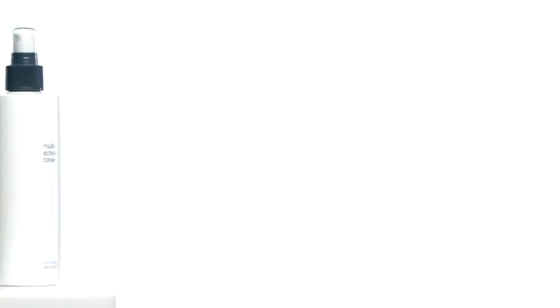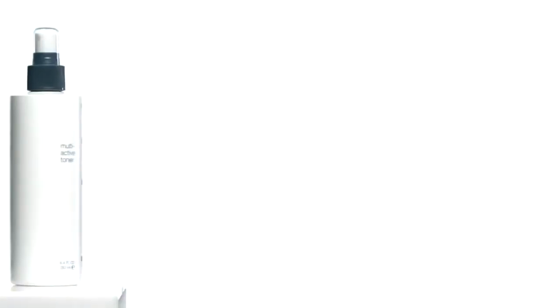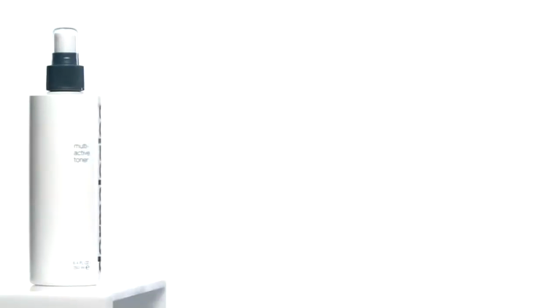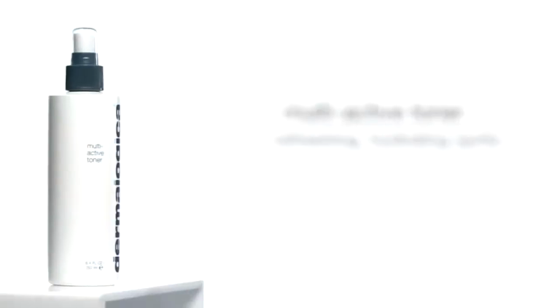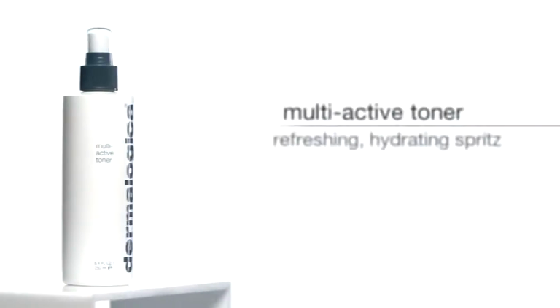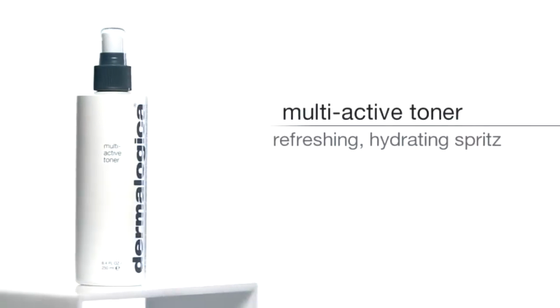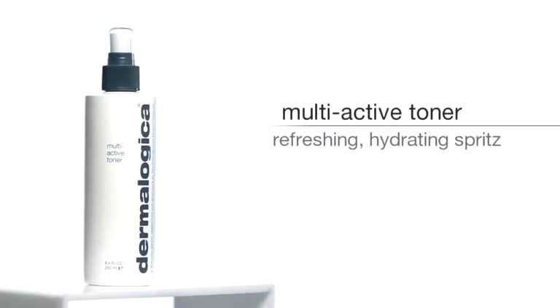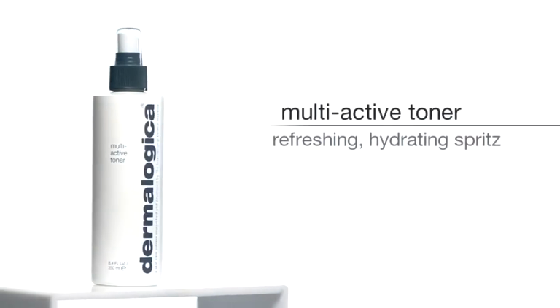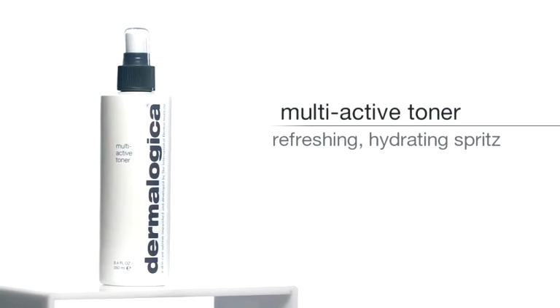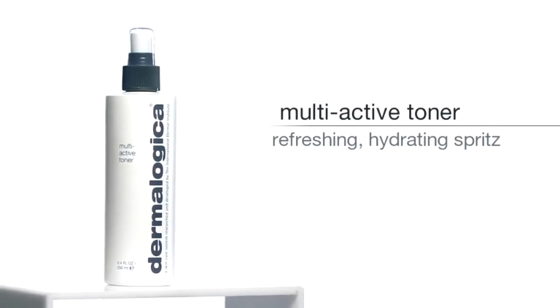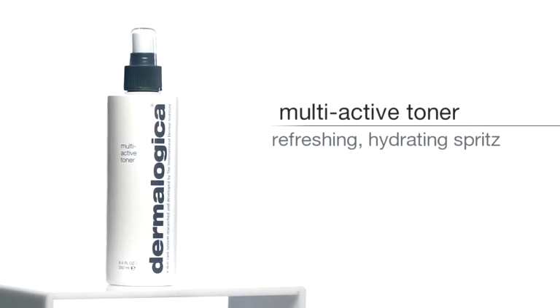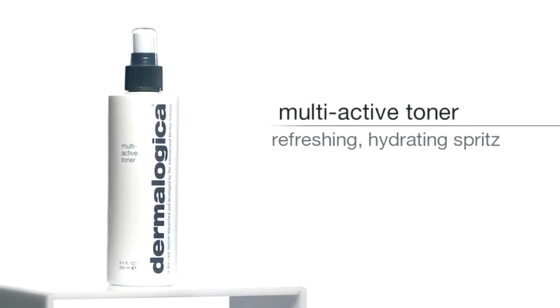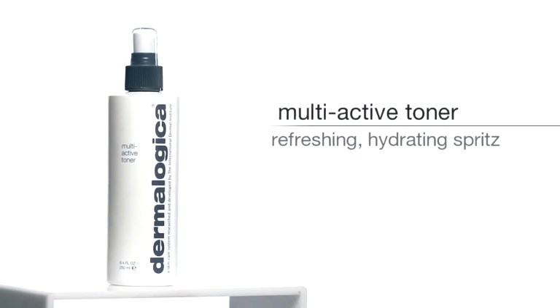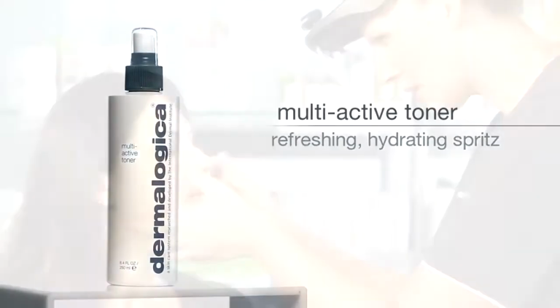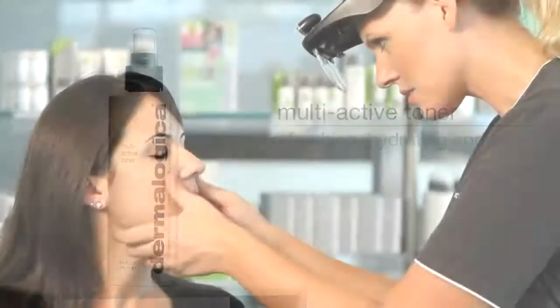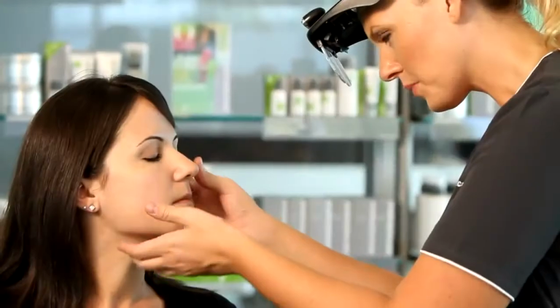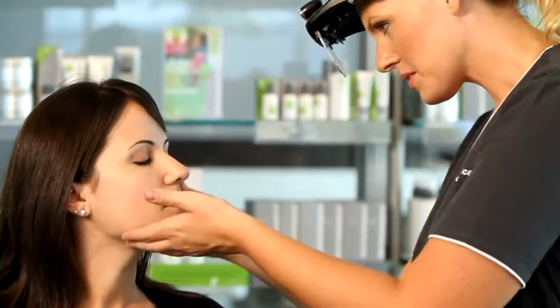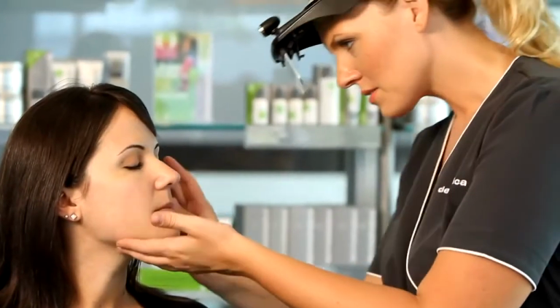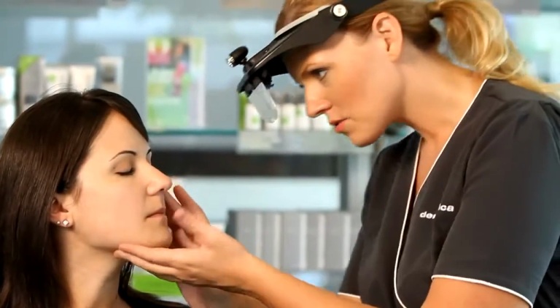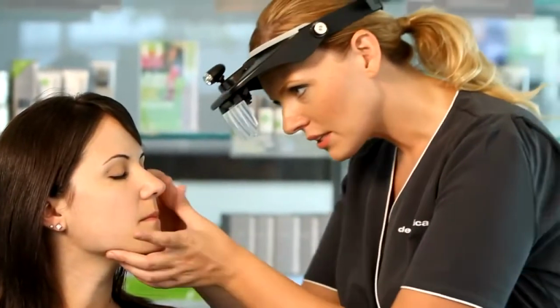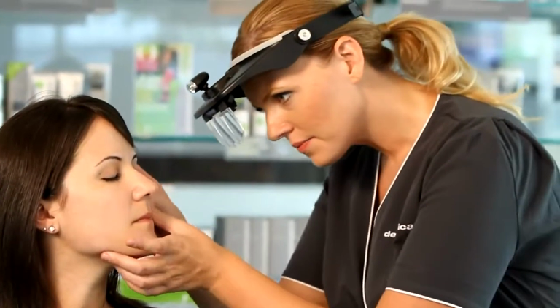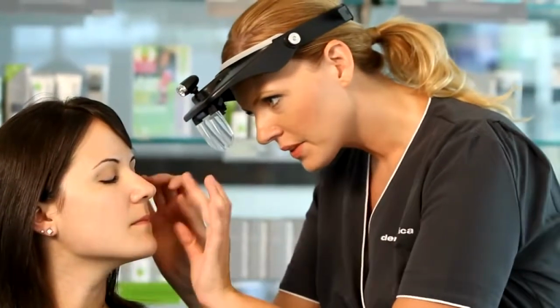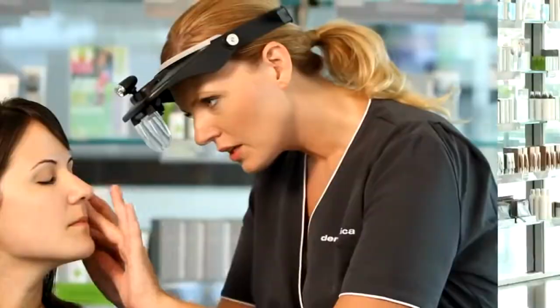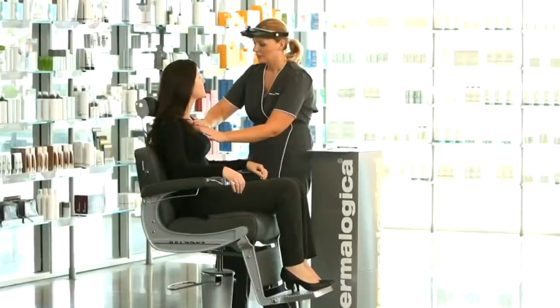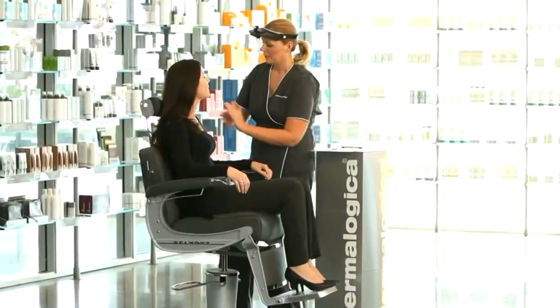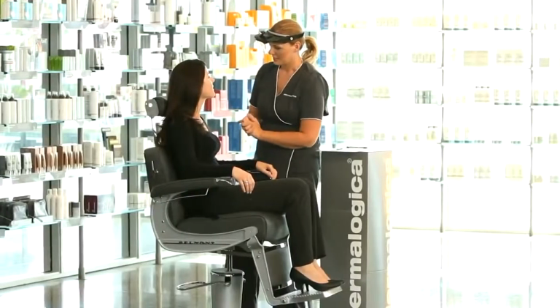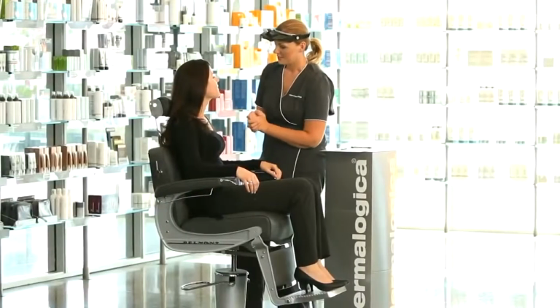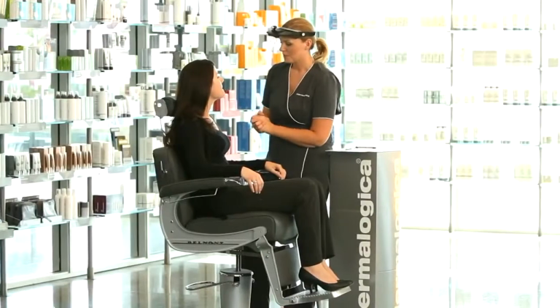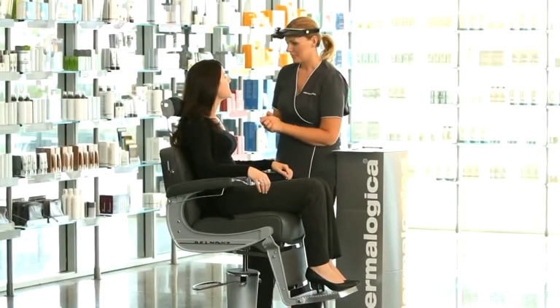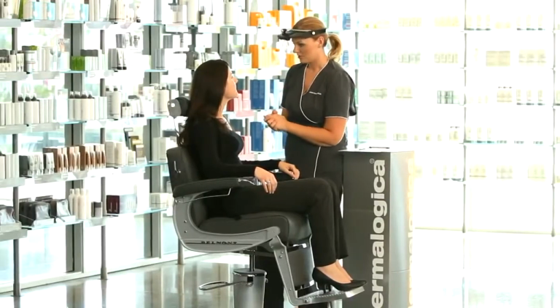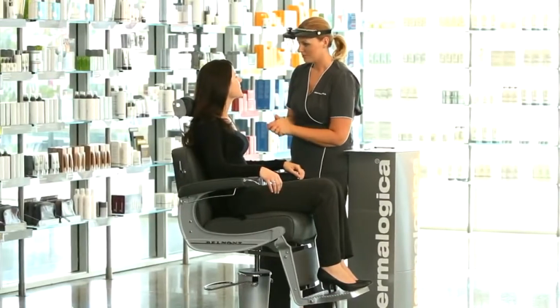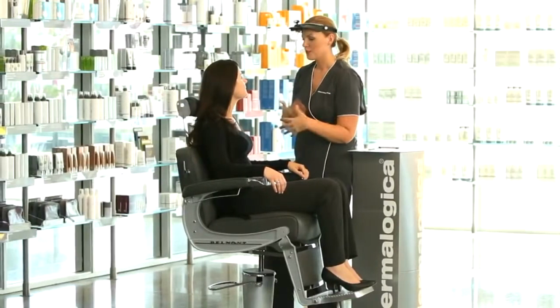Visit your local Dermalogica skin center to find Multi-Active Toner and receive a personalized Dermalogica face mapping skin analysis and your recommended products.